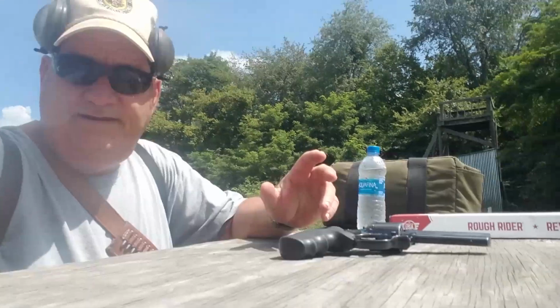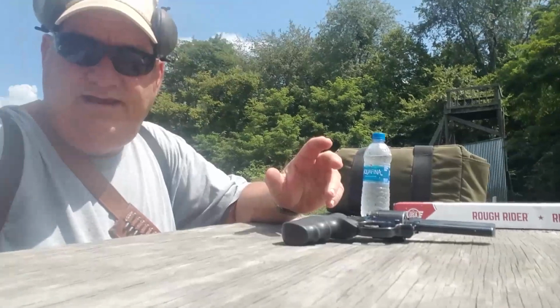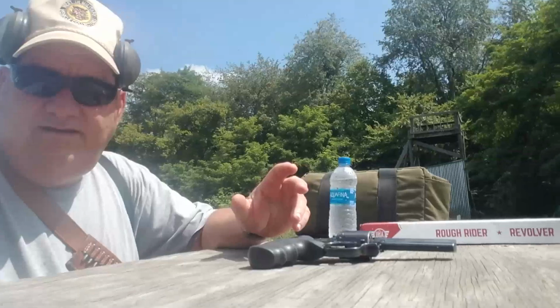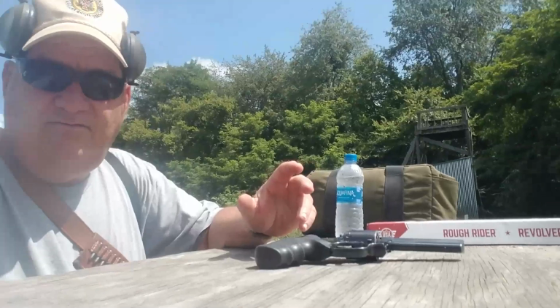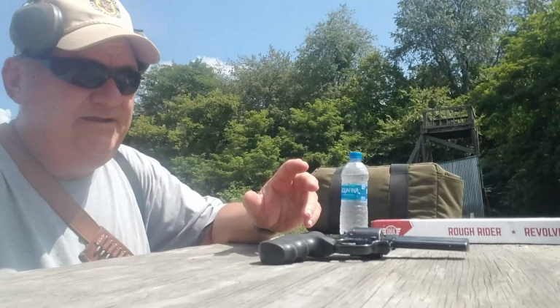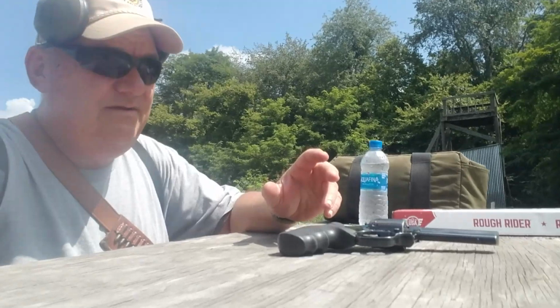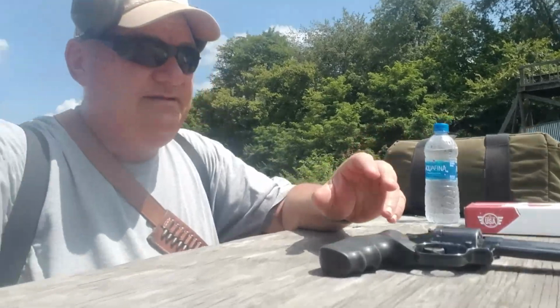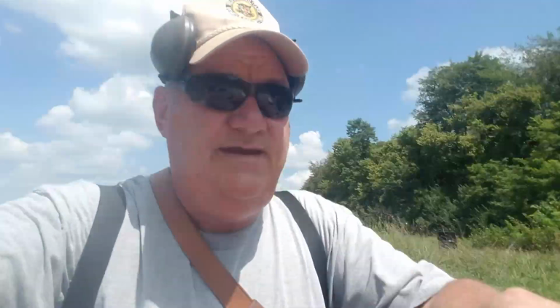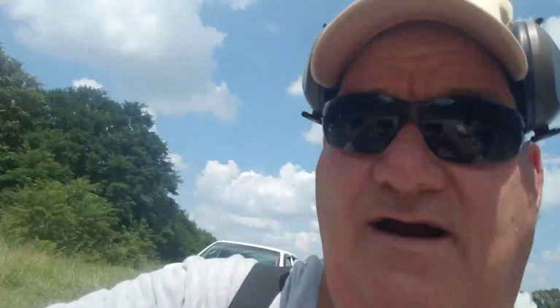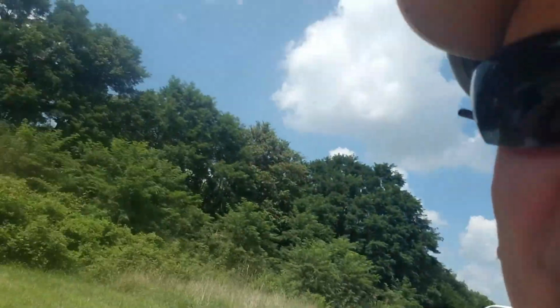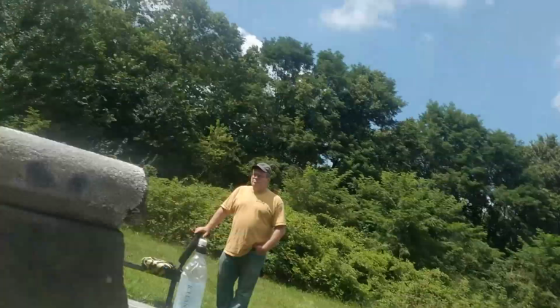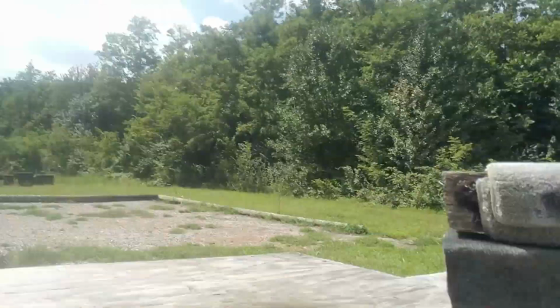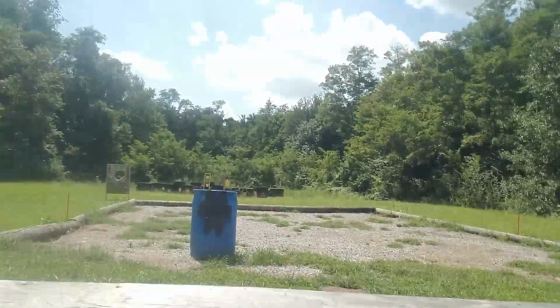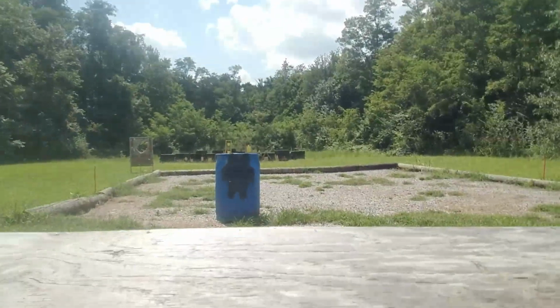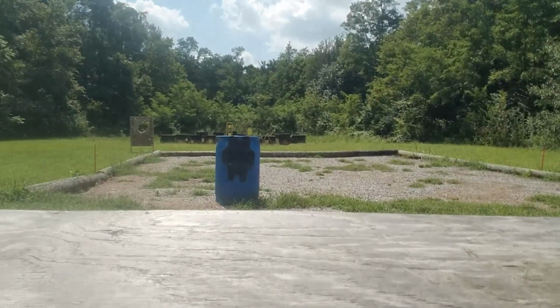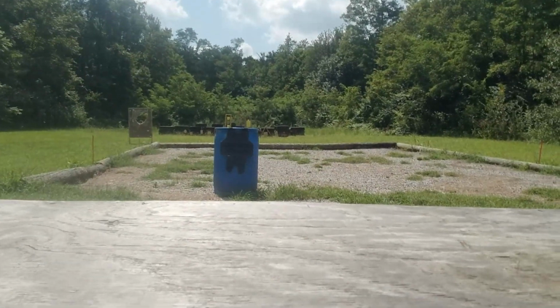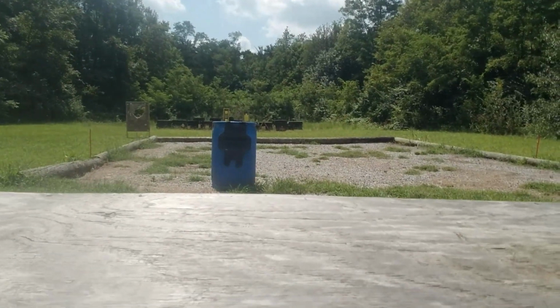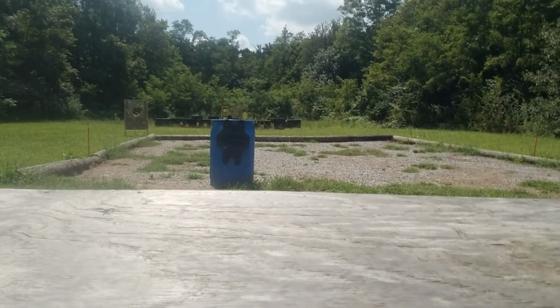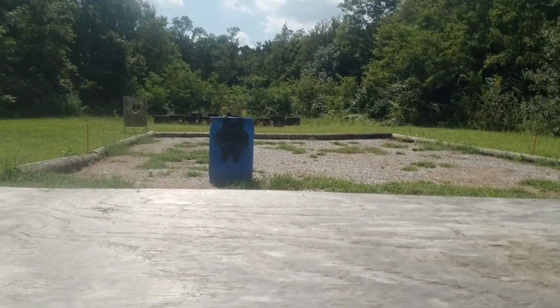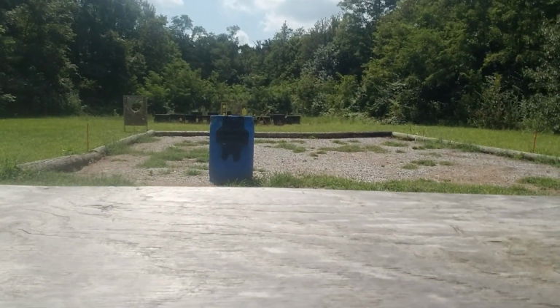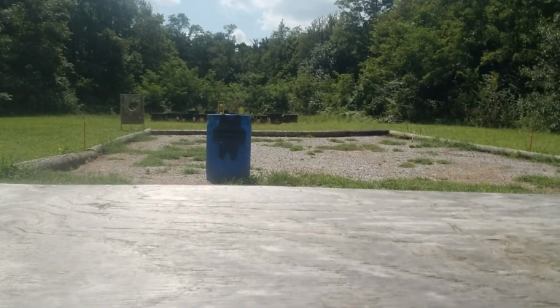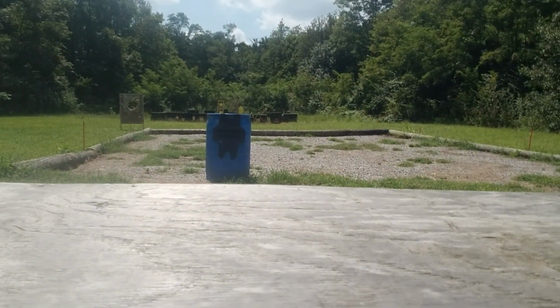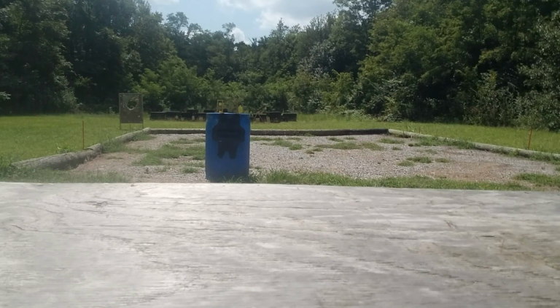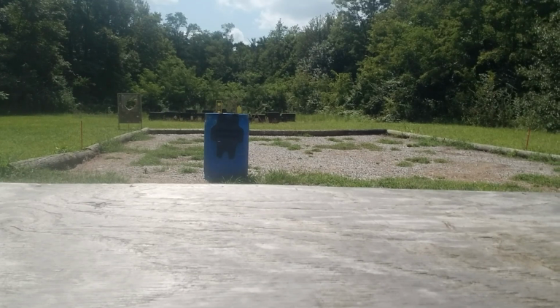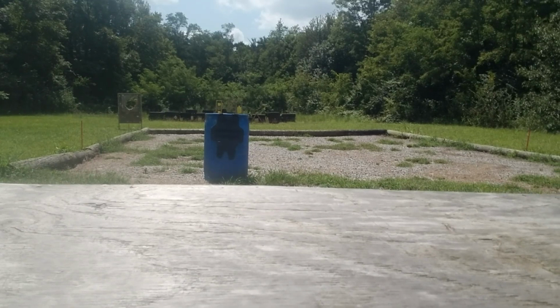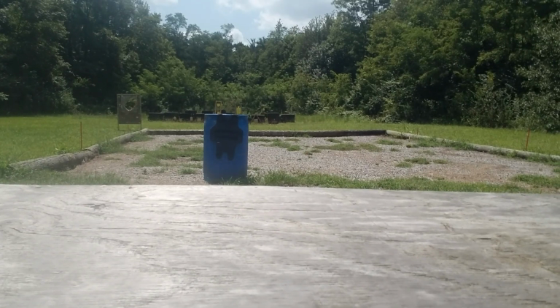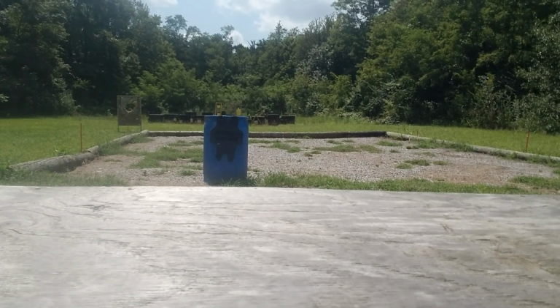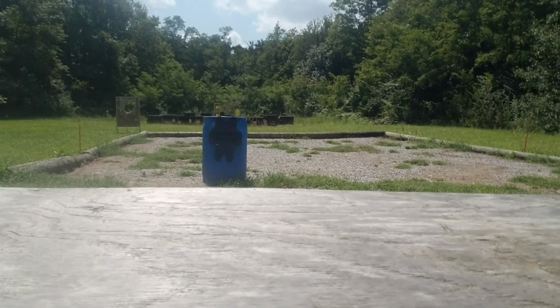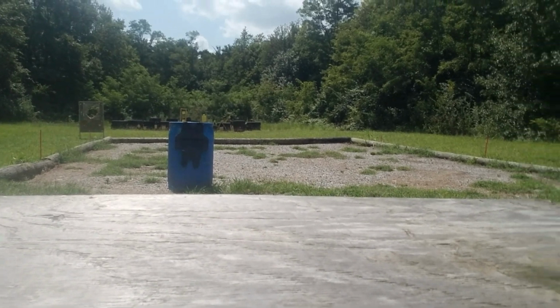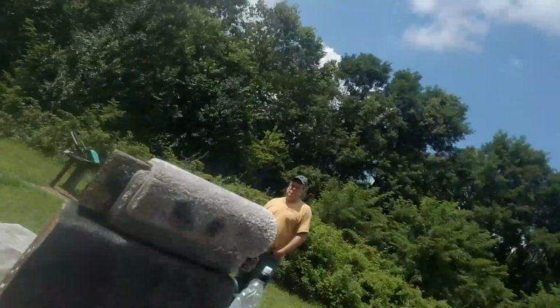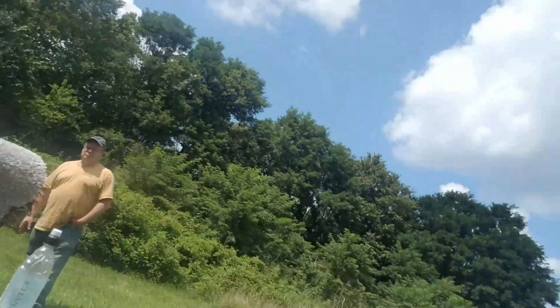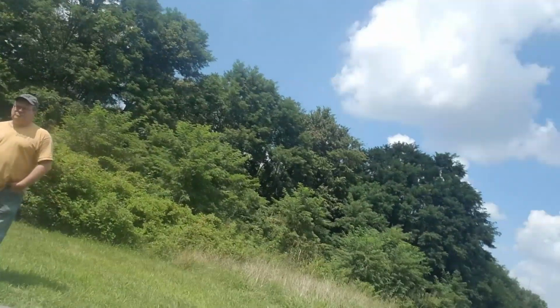Right now, sitting down there on the range at about six yards, is a threat level 2A standard police vest.